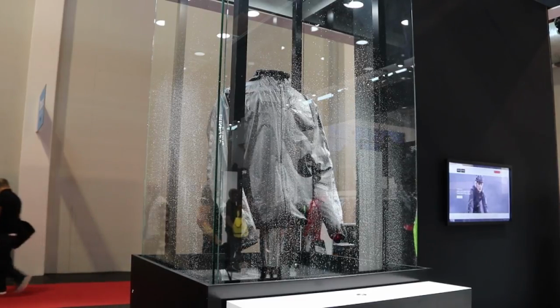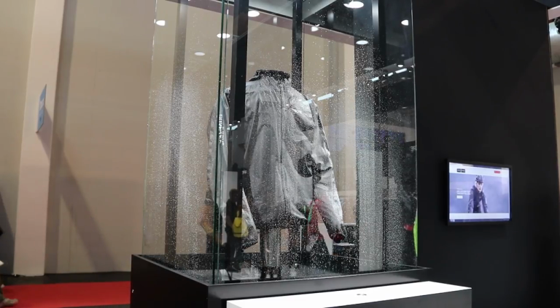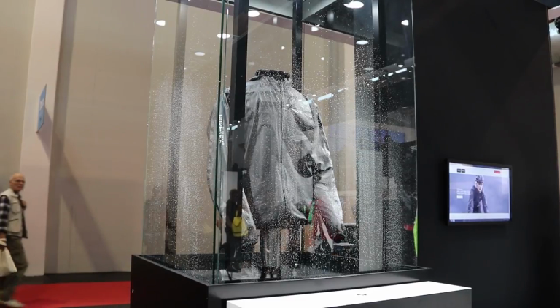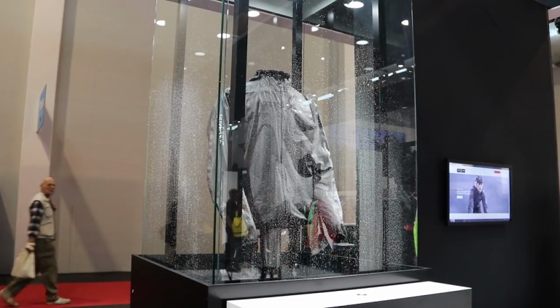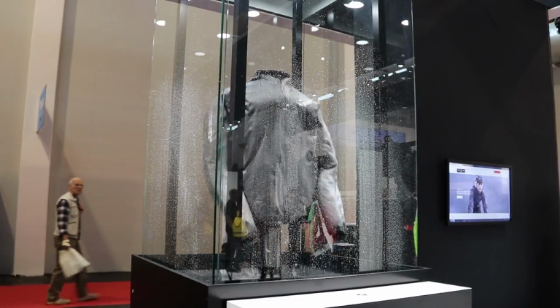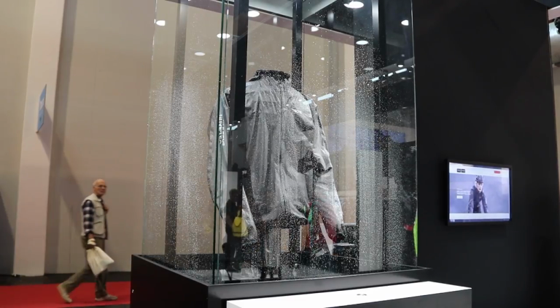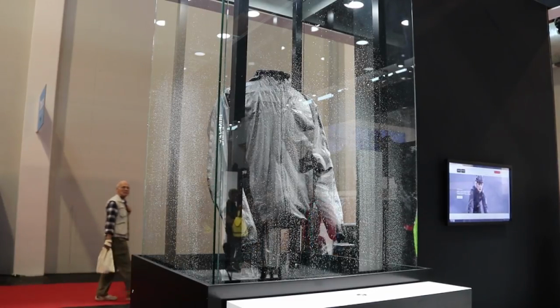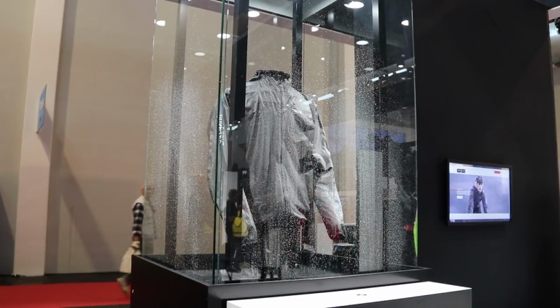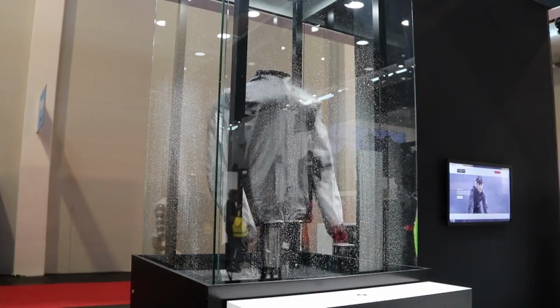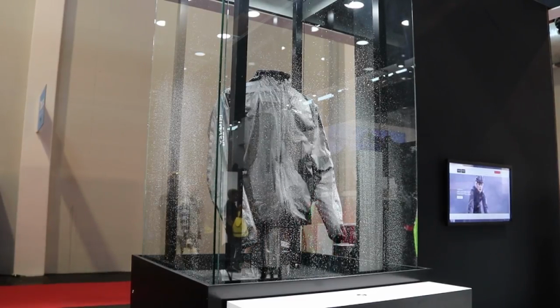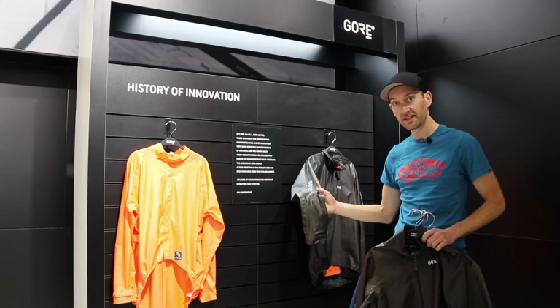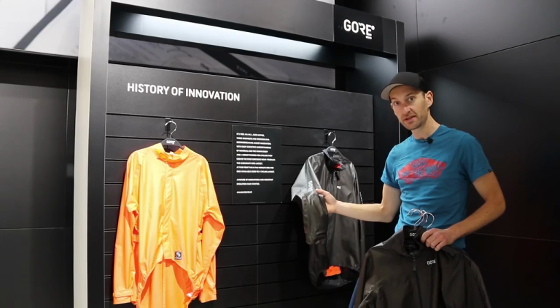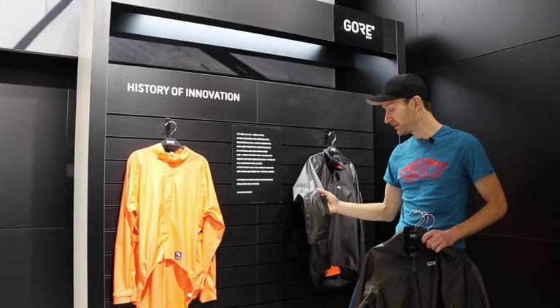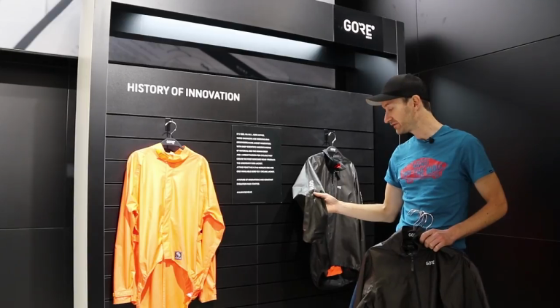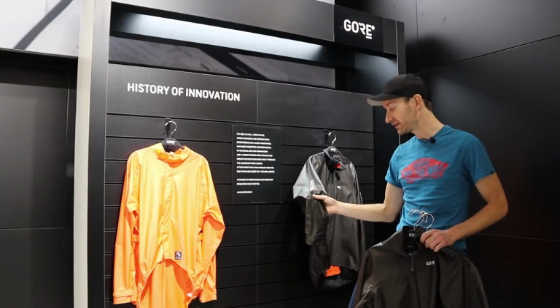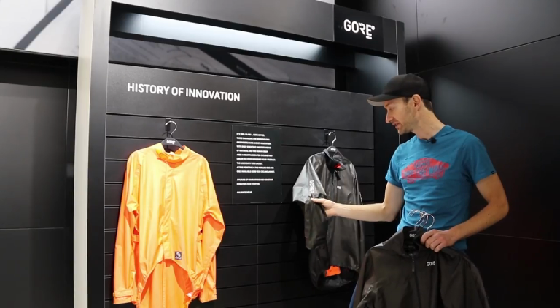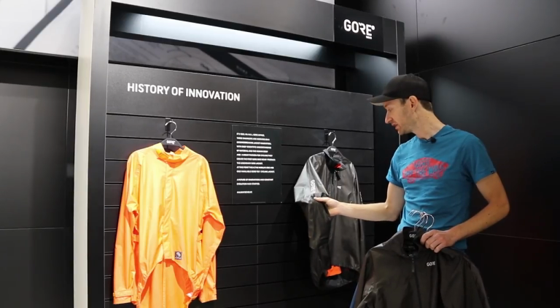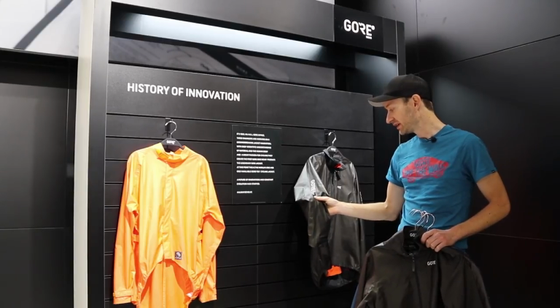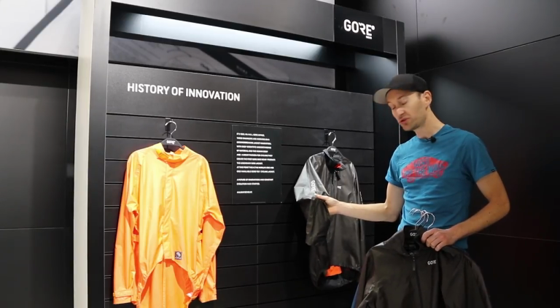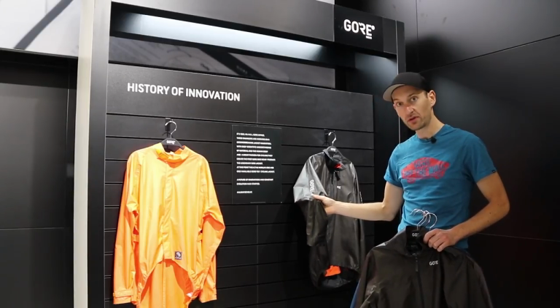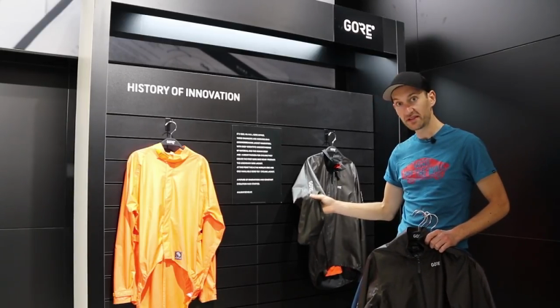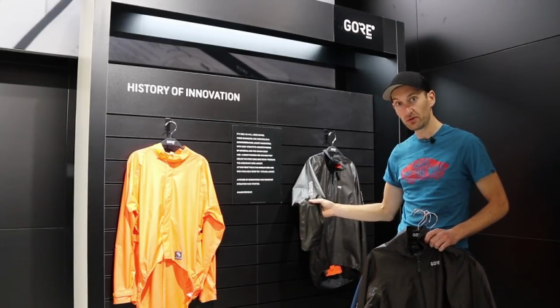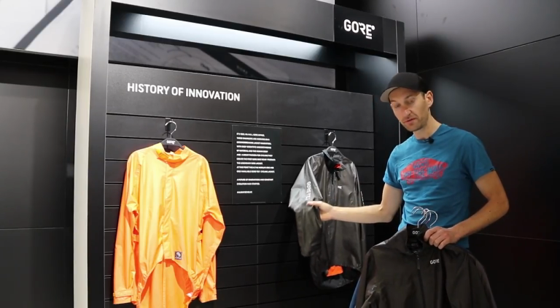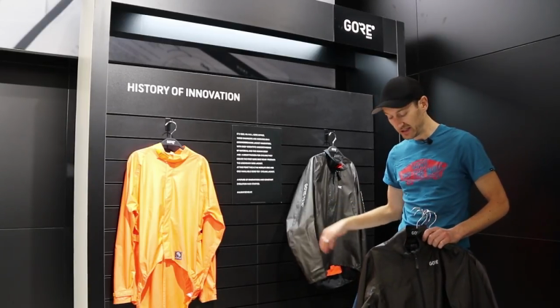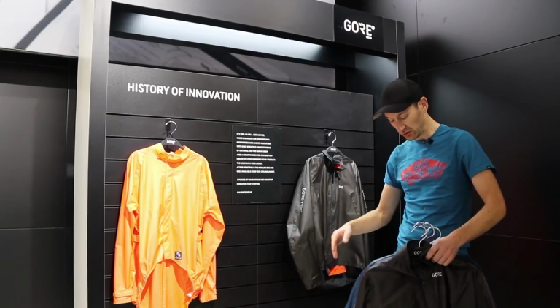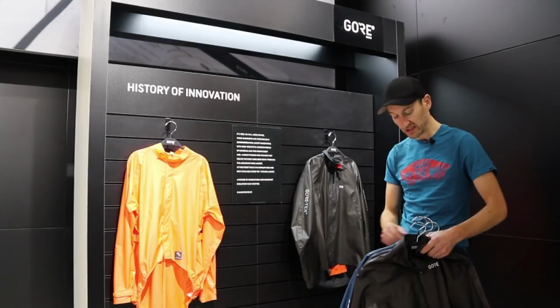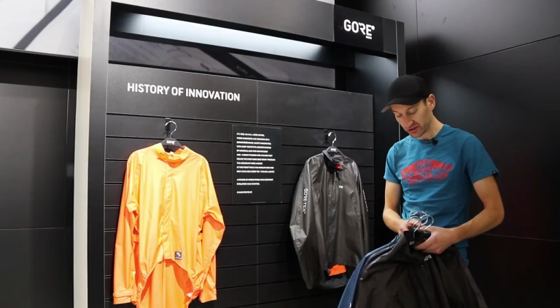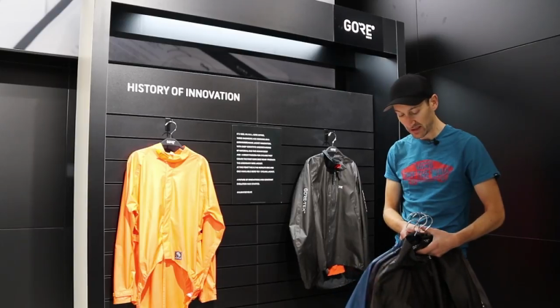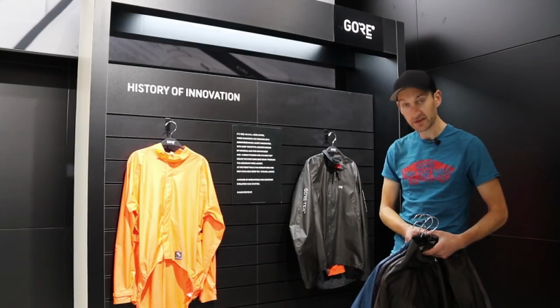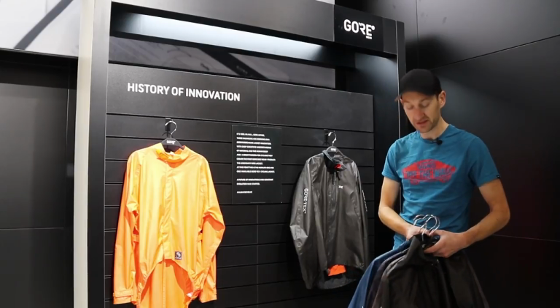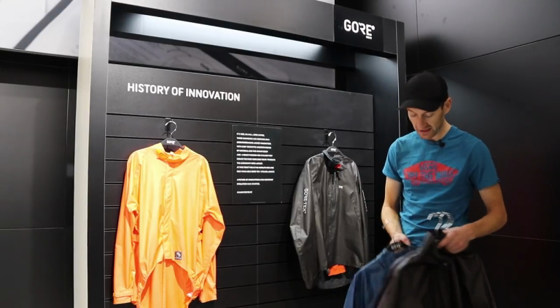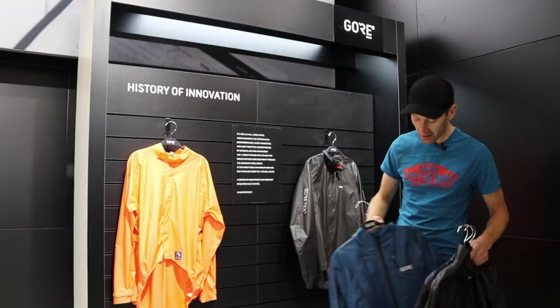The colour is a unique colour — it's a result of the process of making this fabric, and it's not to everyone's liking. So finally, Gore has launched colours, and here they are.